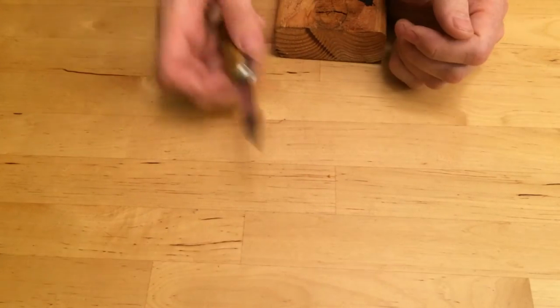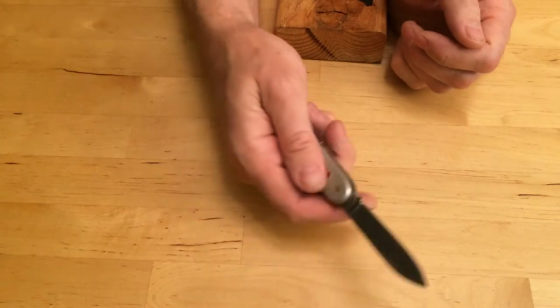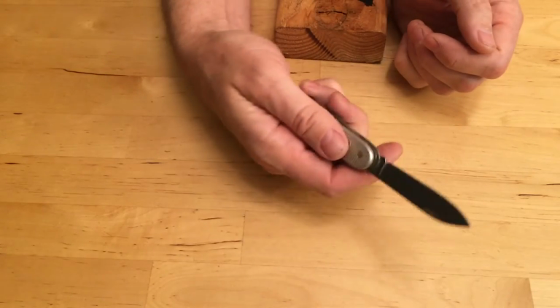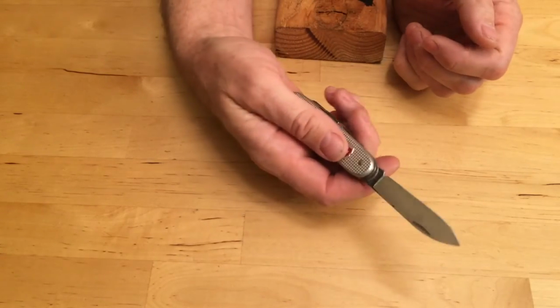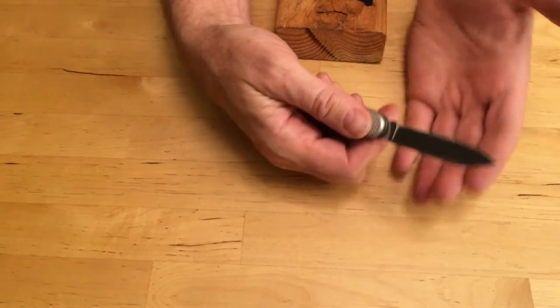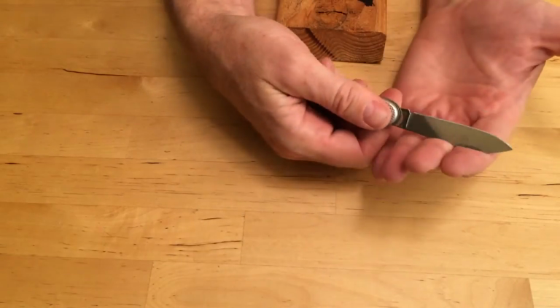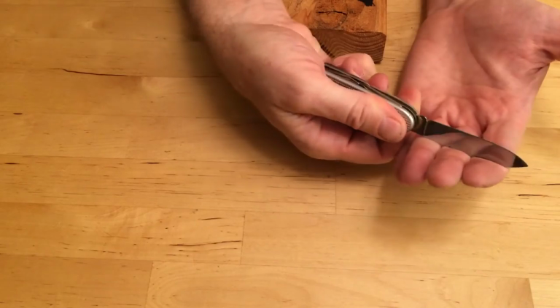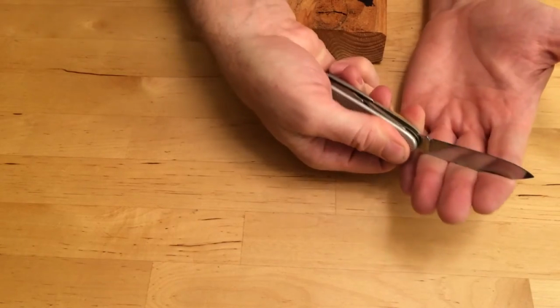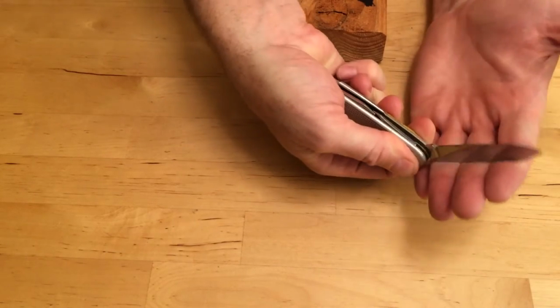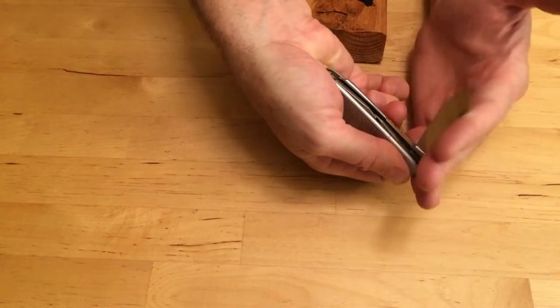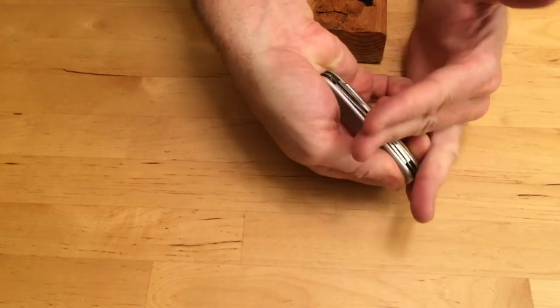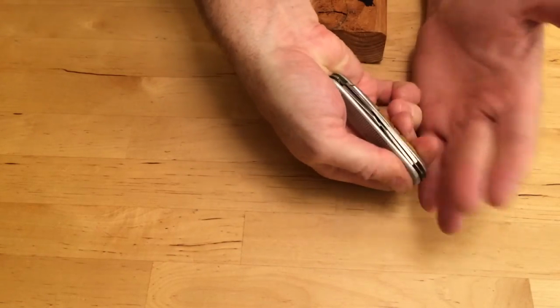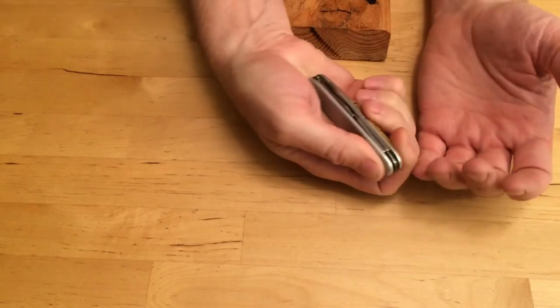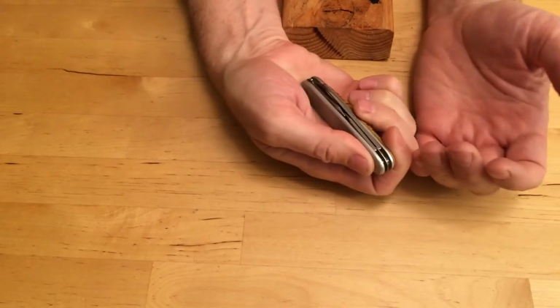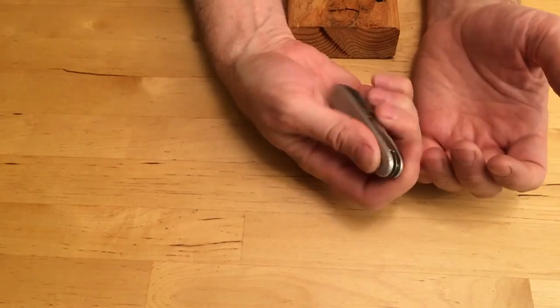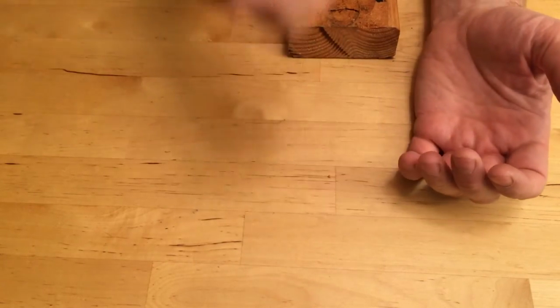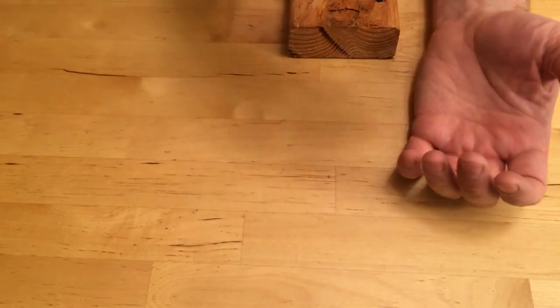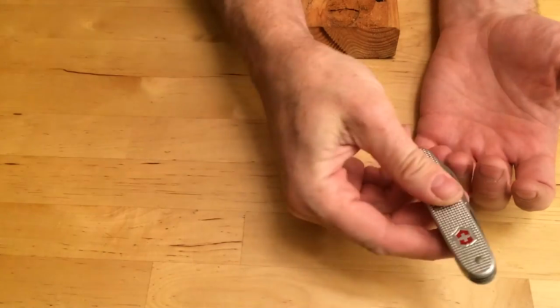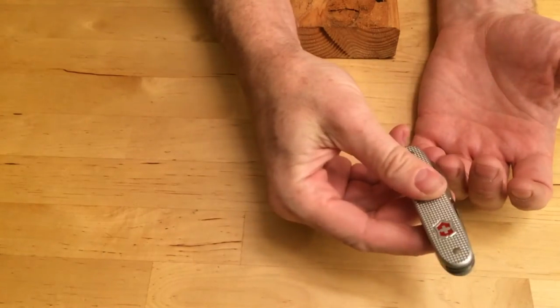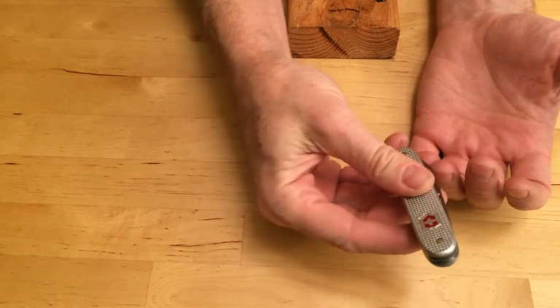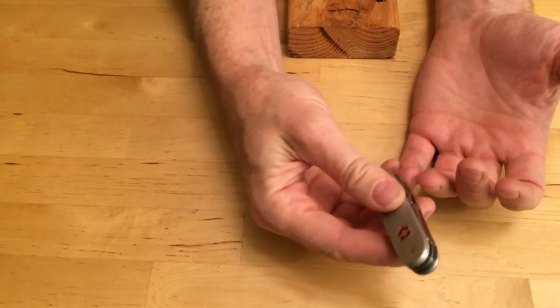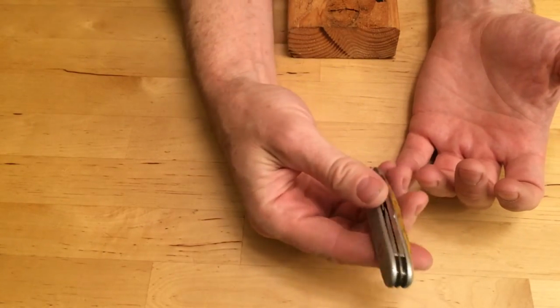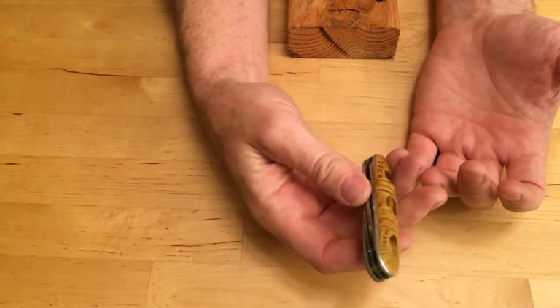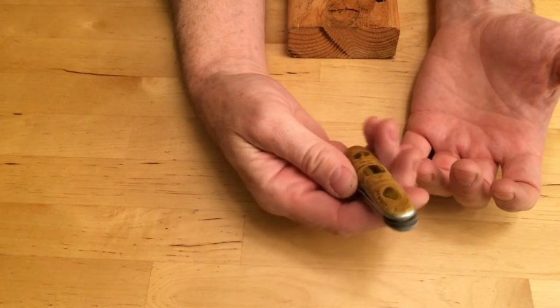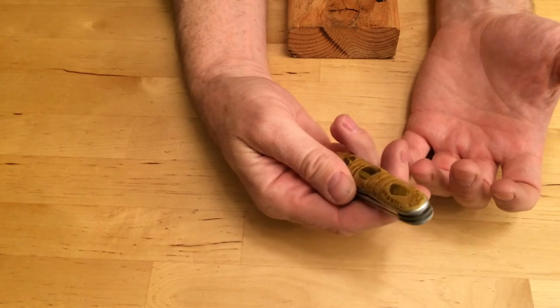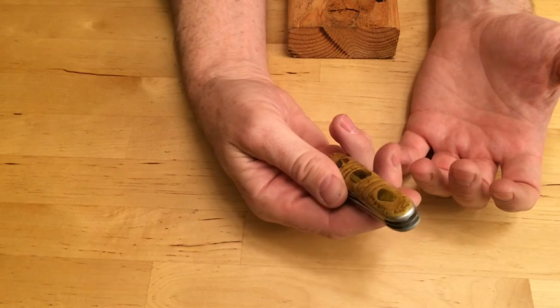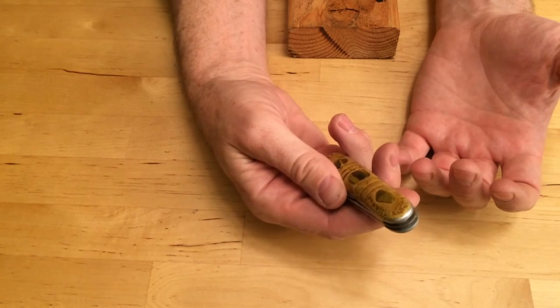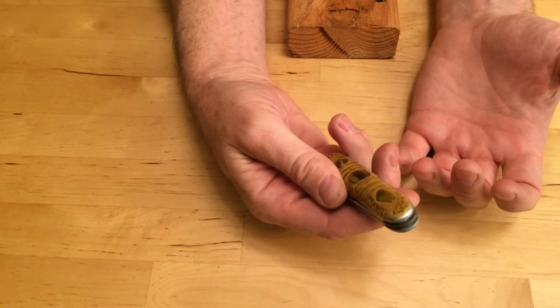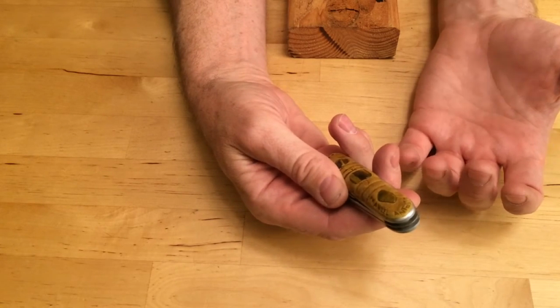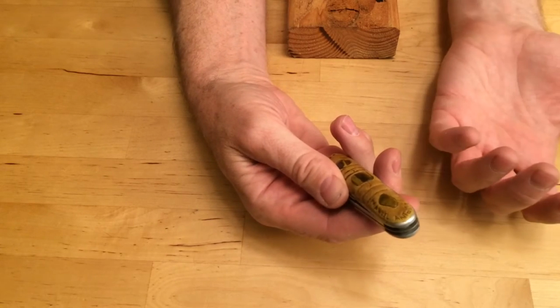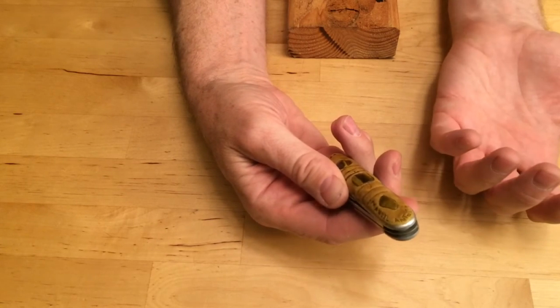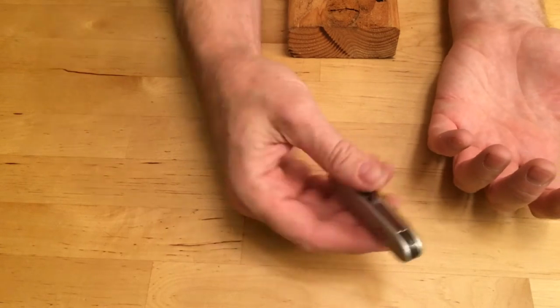Never walk around with an open pocket knife. Always close it first. Never throw your knife at anything or anybody because it could bounce off and stab somebody in the wrong place.